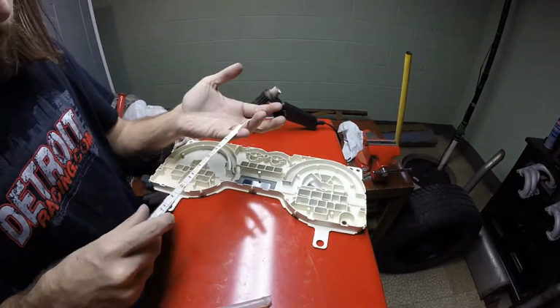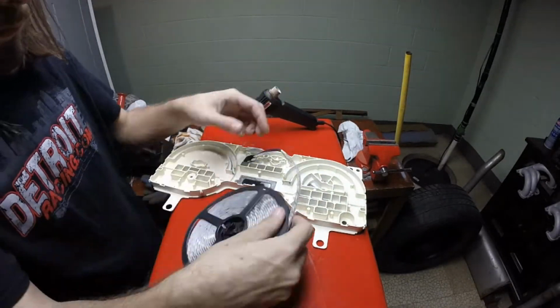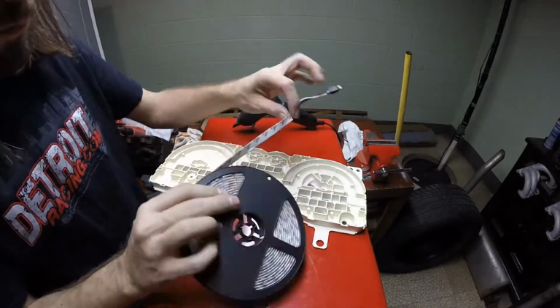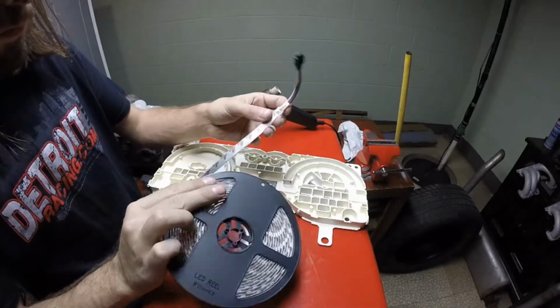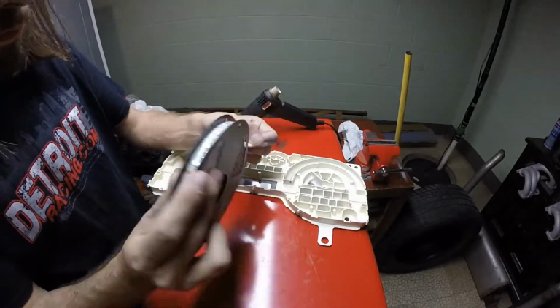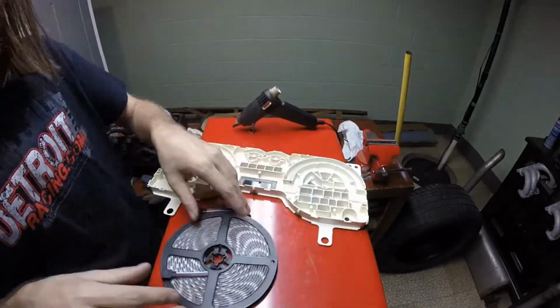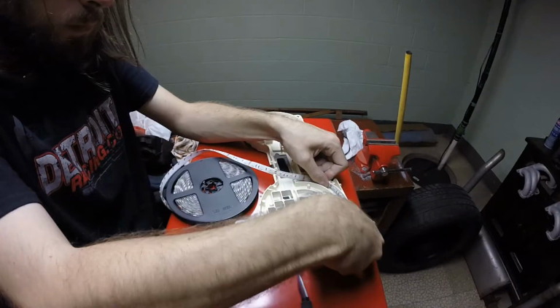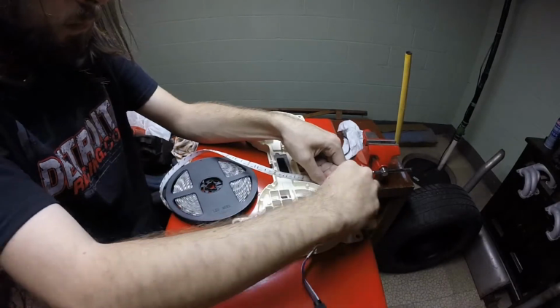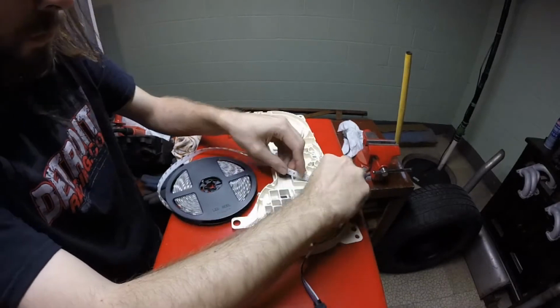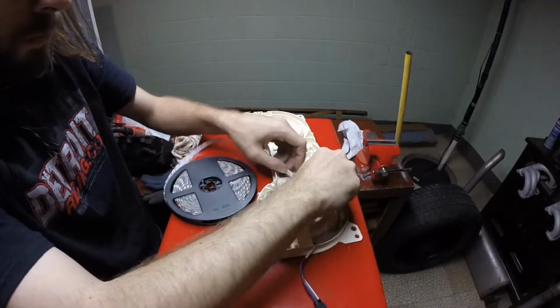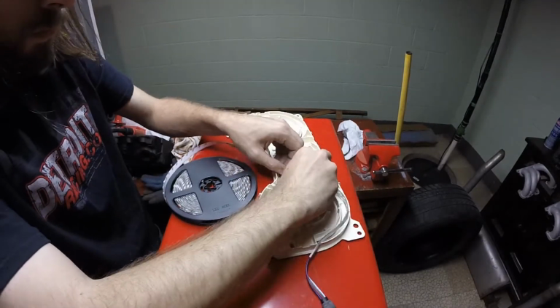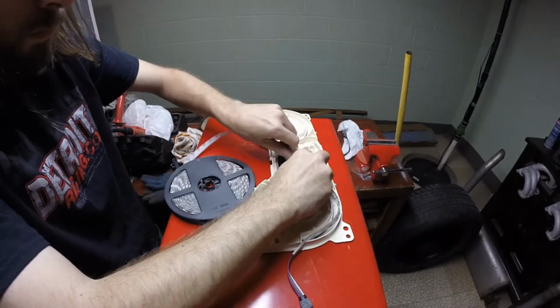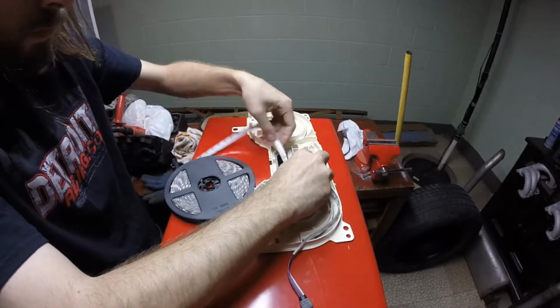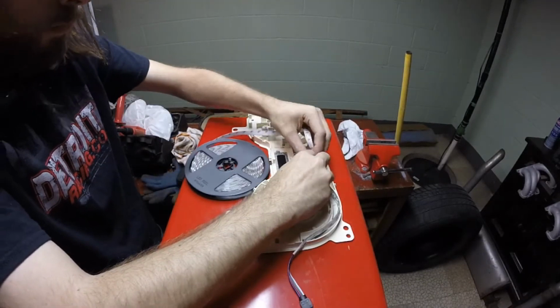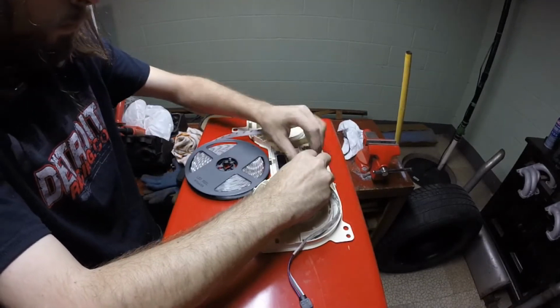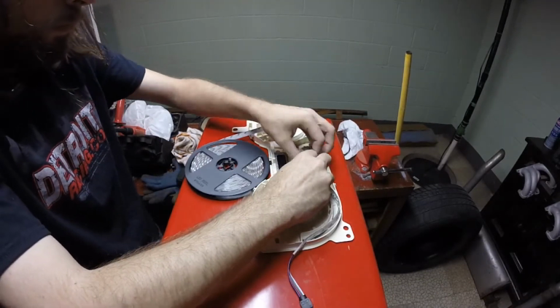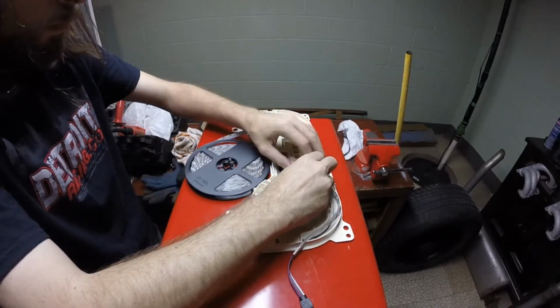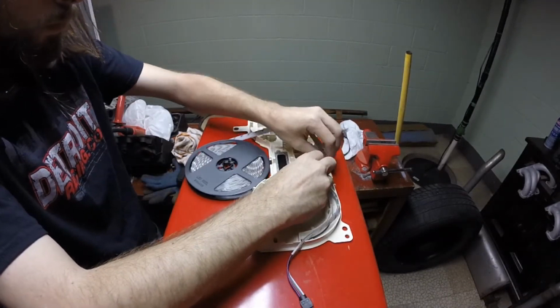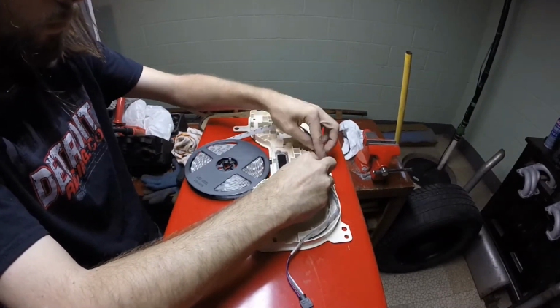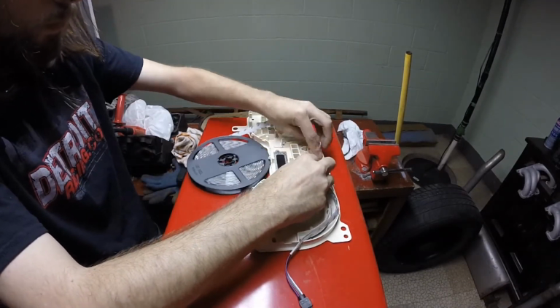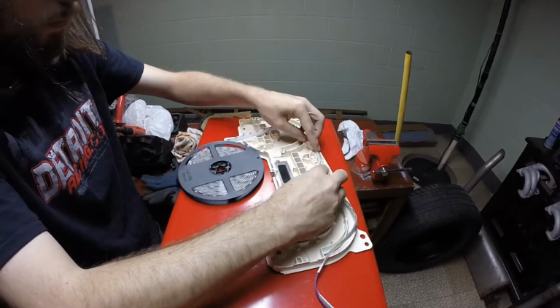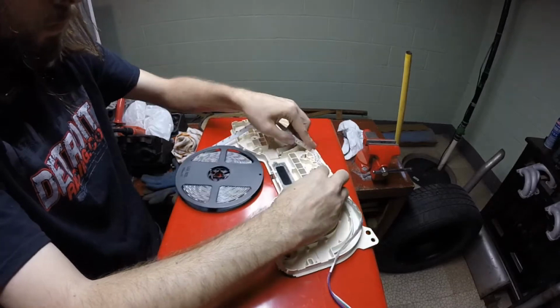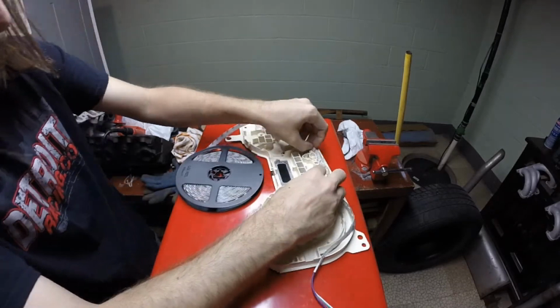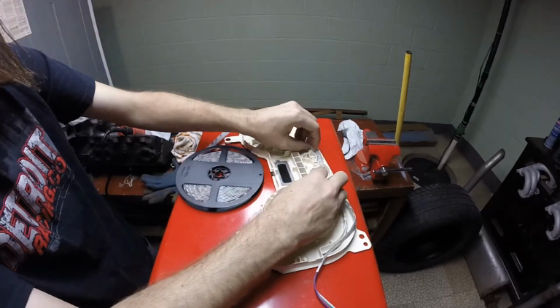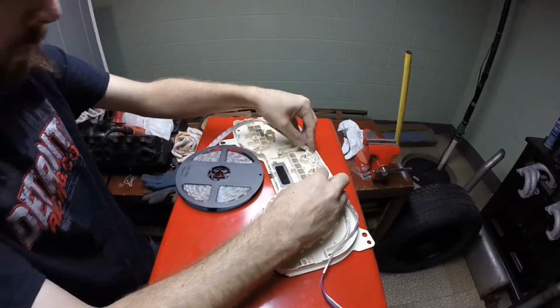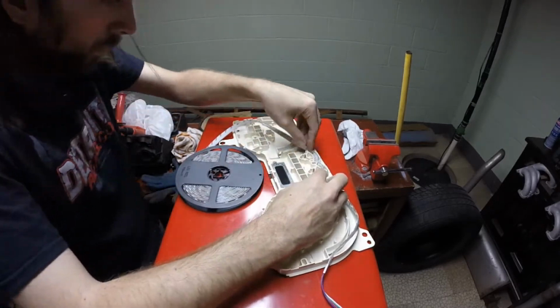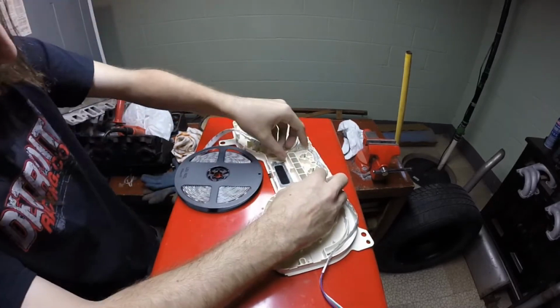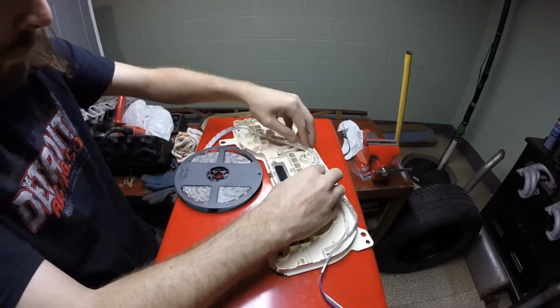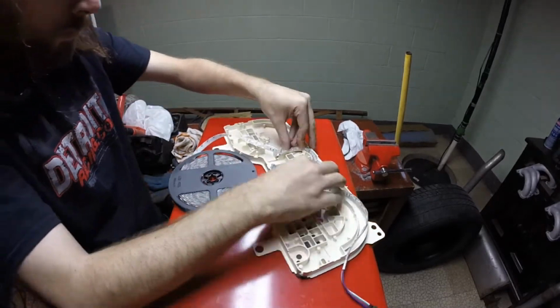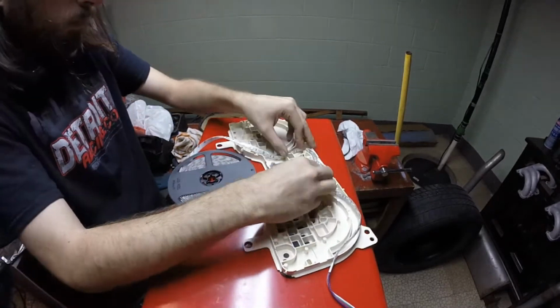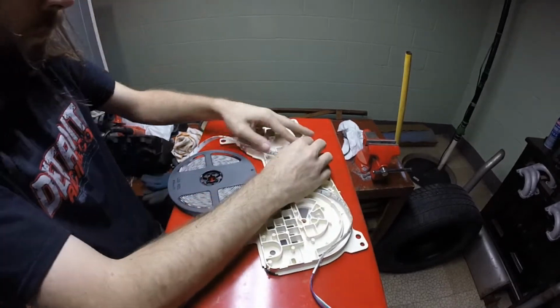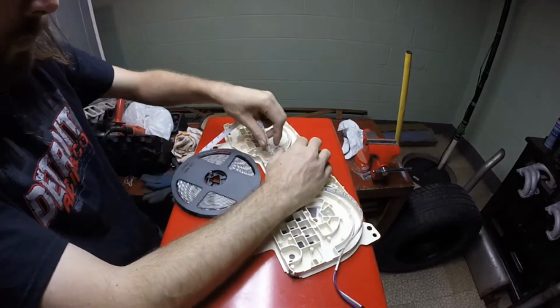Once you have your gauges disassembled, plan out a route to lay the LED strip. I had to dremel a few slots in order to allow the strip to snake through the housing, and I also had to dremel out an exit point for the wiring. Once again, this will vary greatly for make and model.